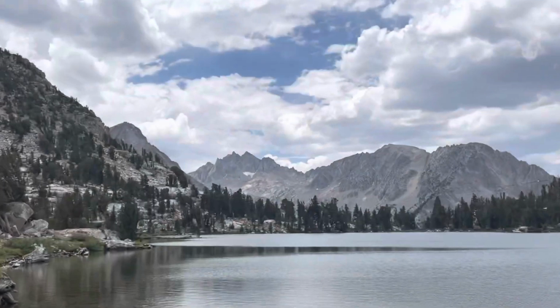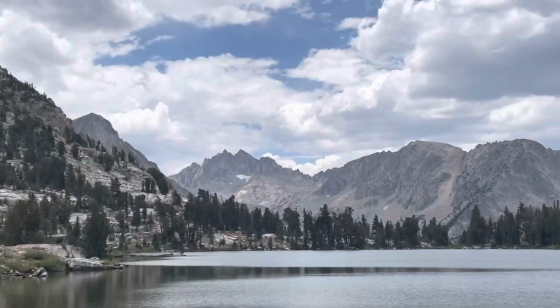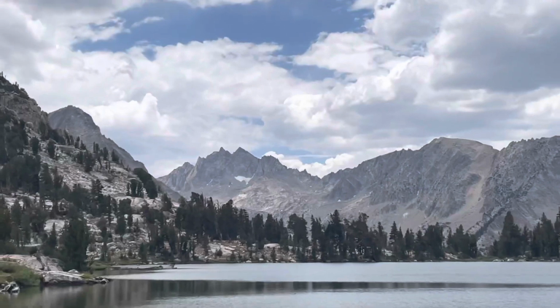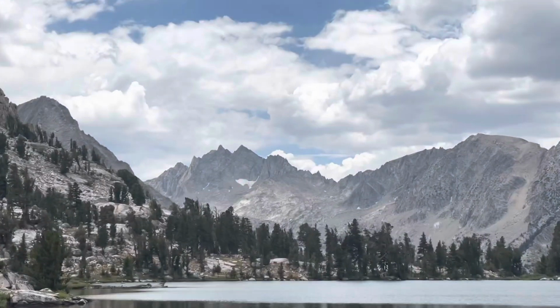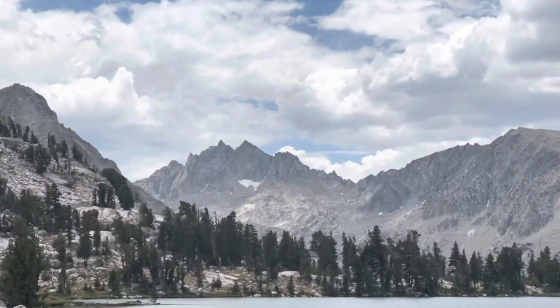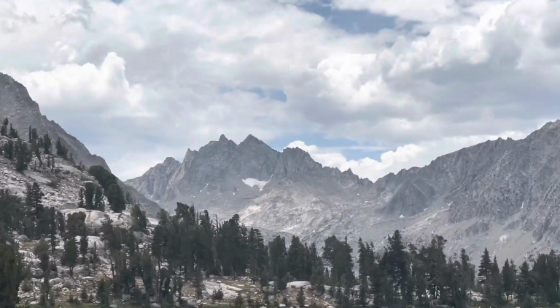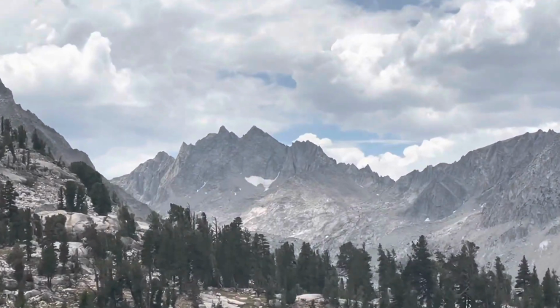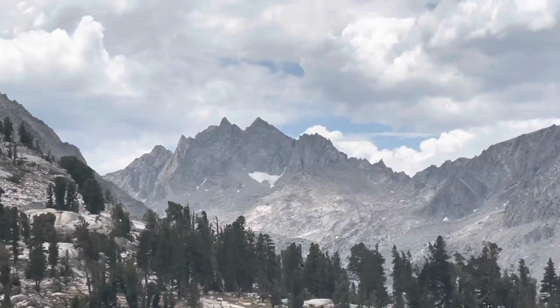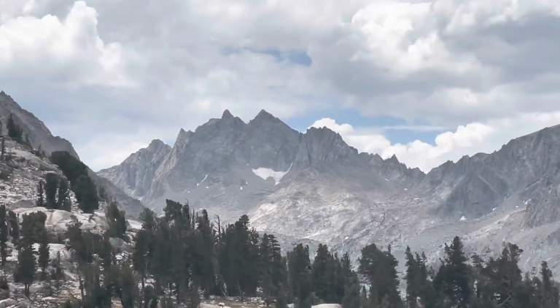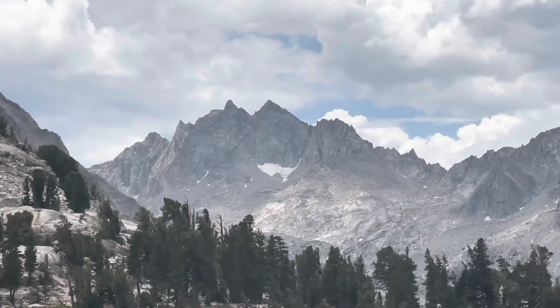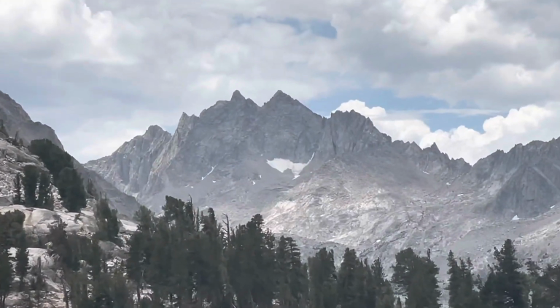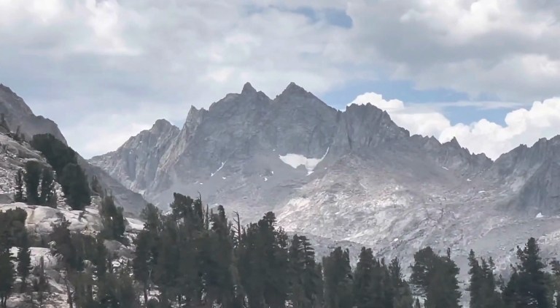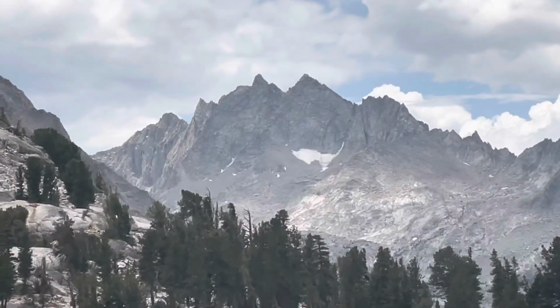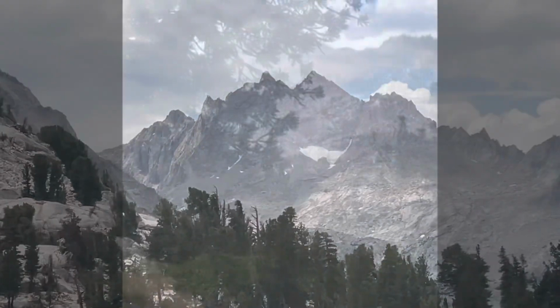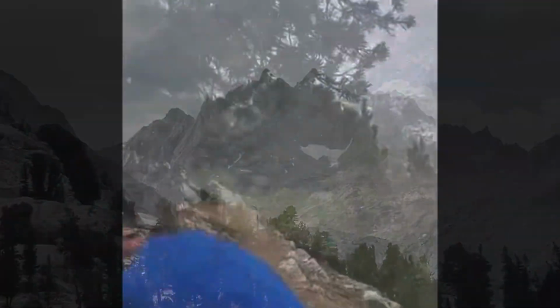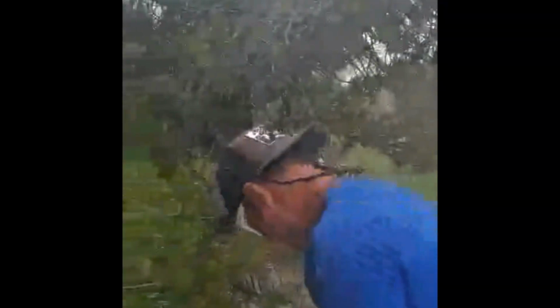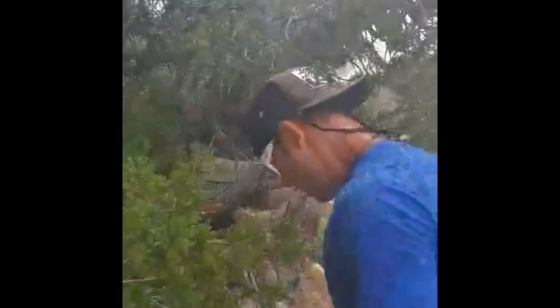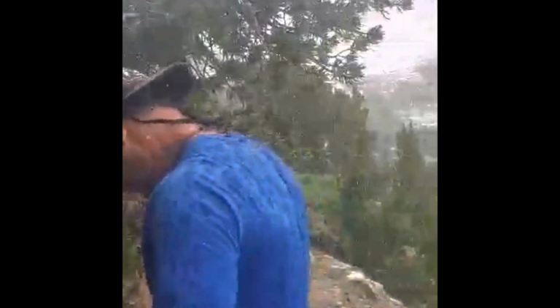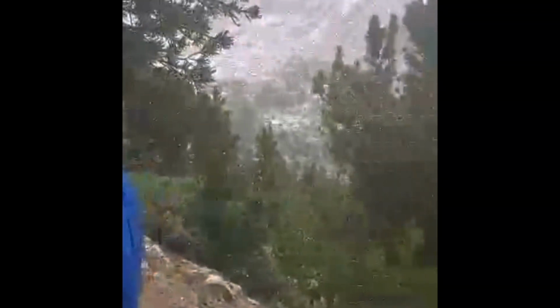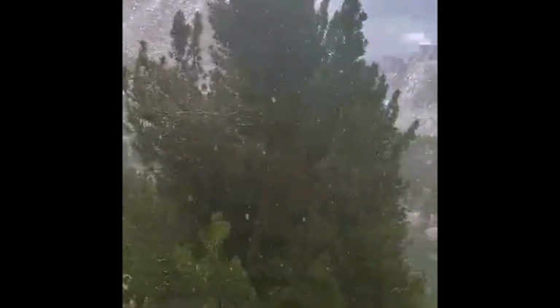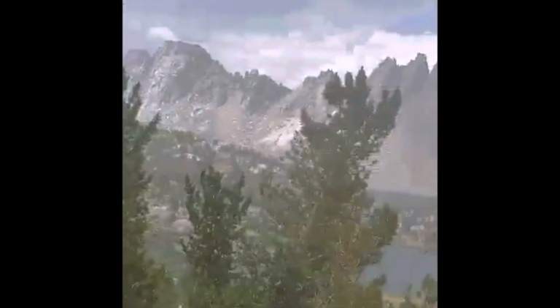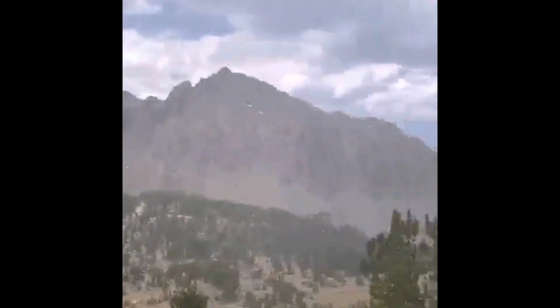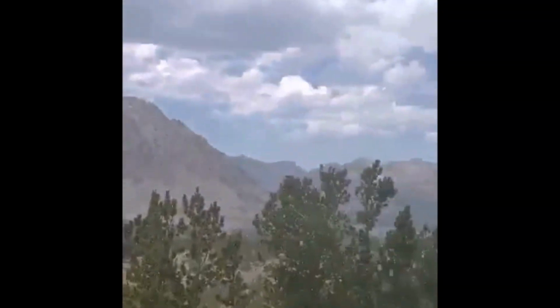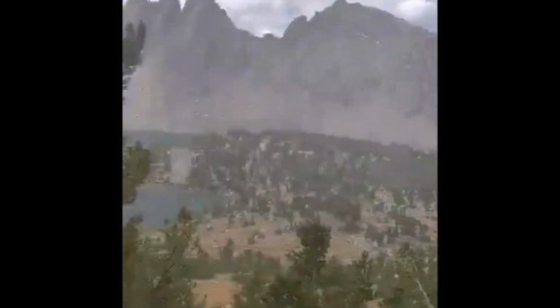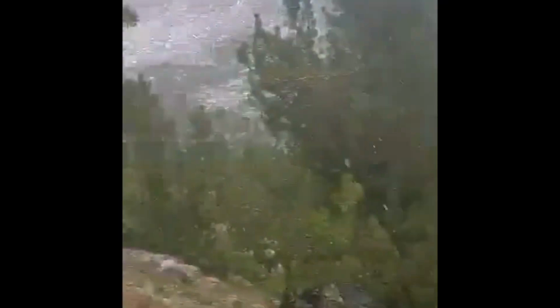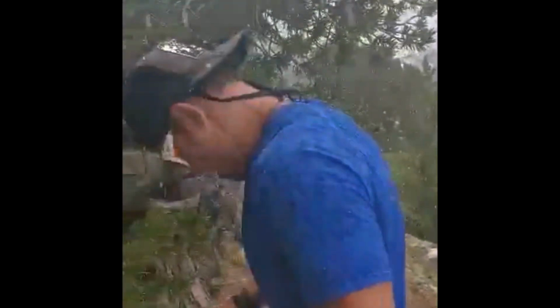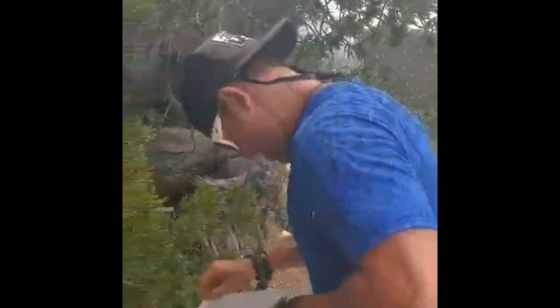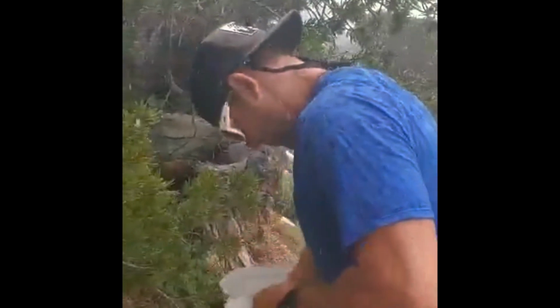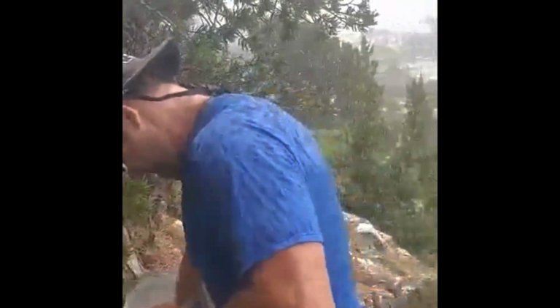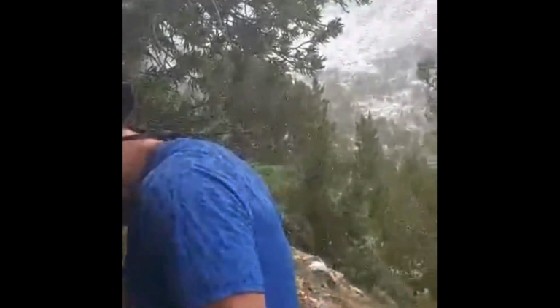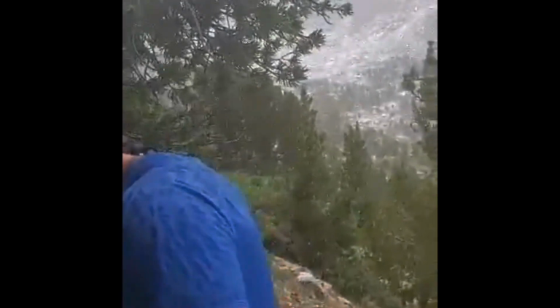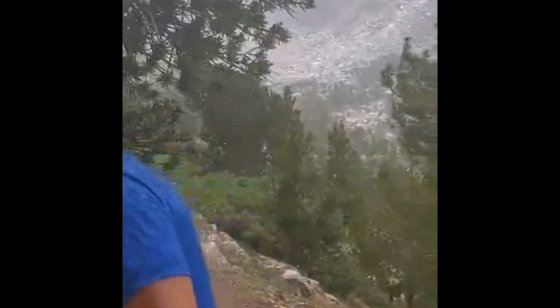On Bullfrog Lake, we dropped down about 1,000 feet to Vedette Meadow, where we began our off-trail — but before we hit some rain. Got like pea-sized hail coming down on us. It actually hurts when it hits you. We had to hide for shelter.